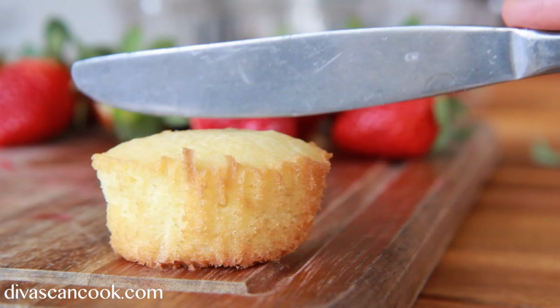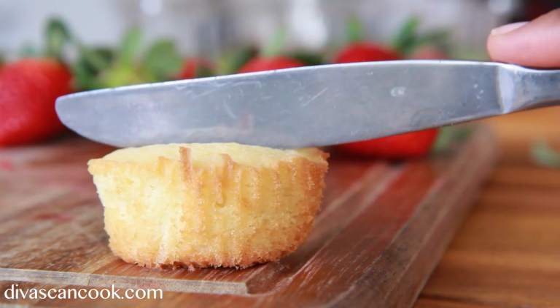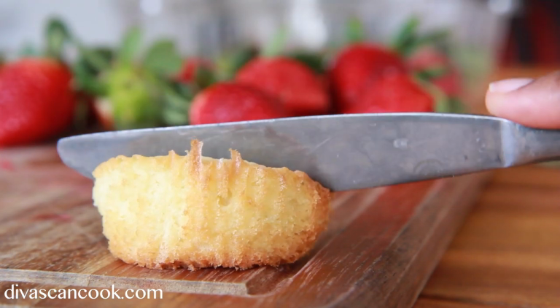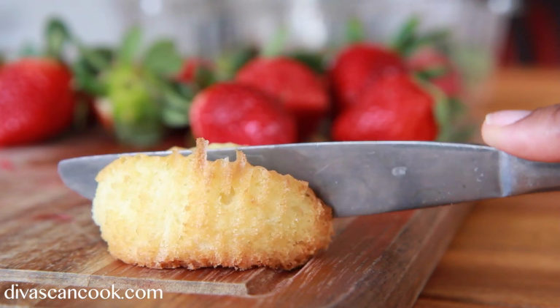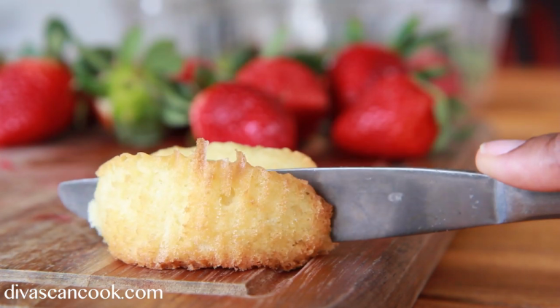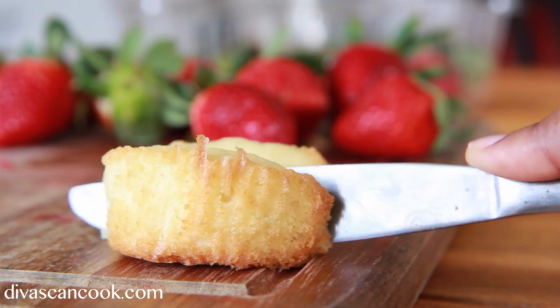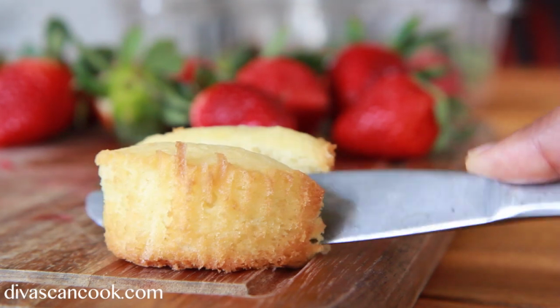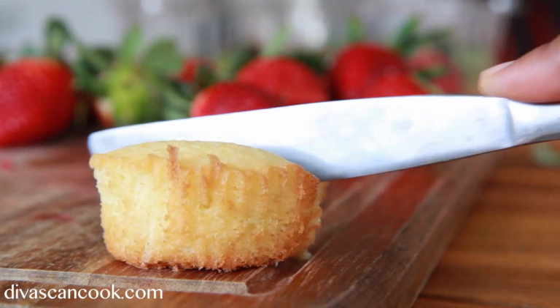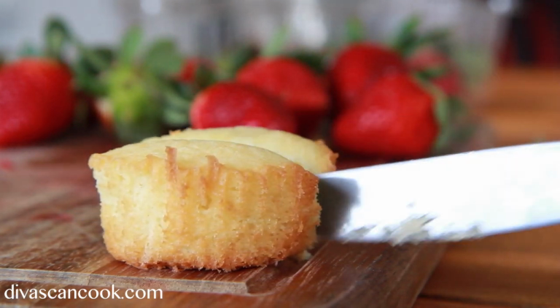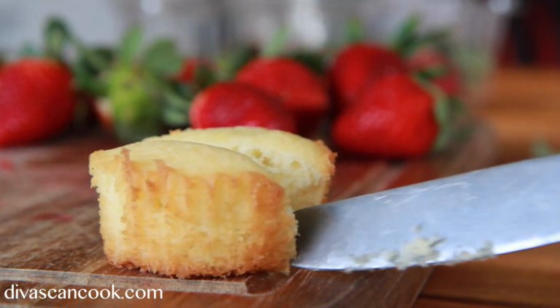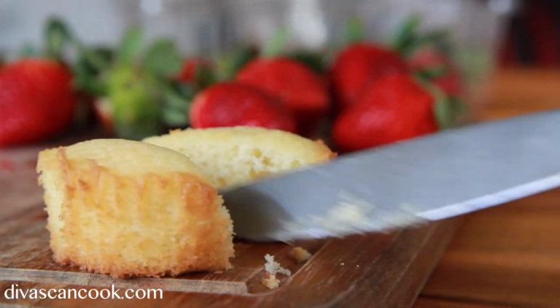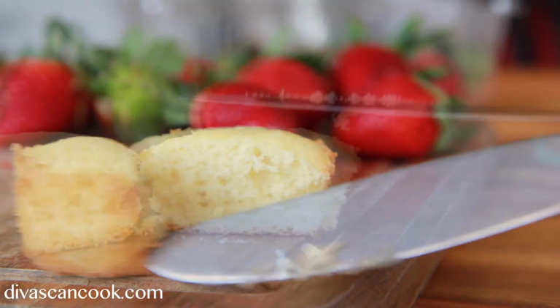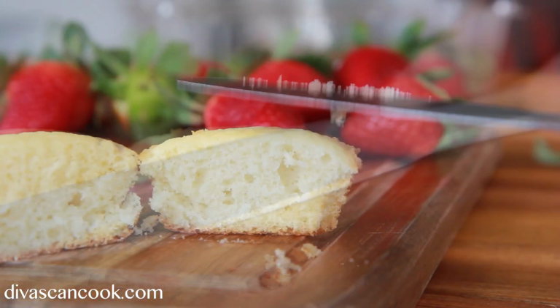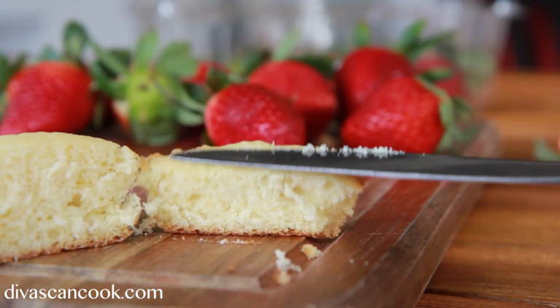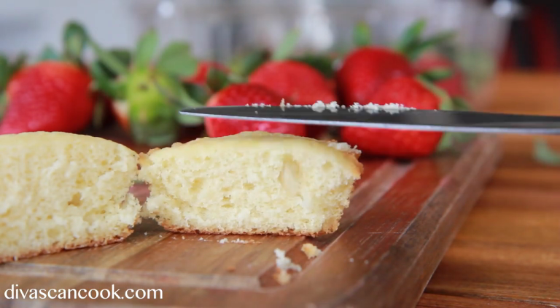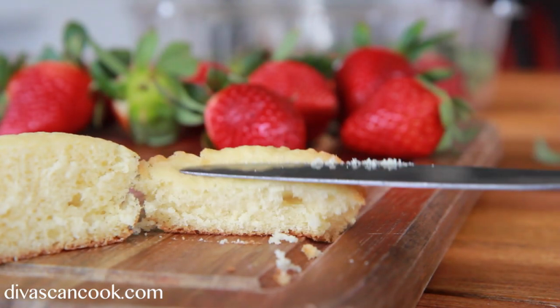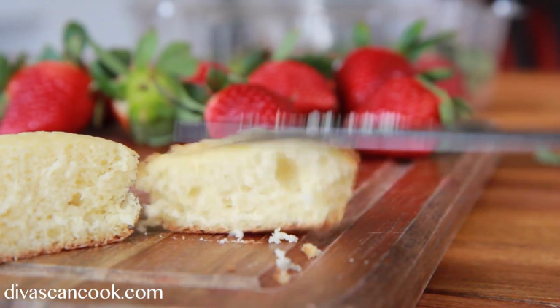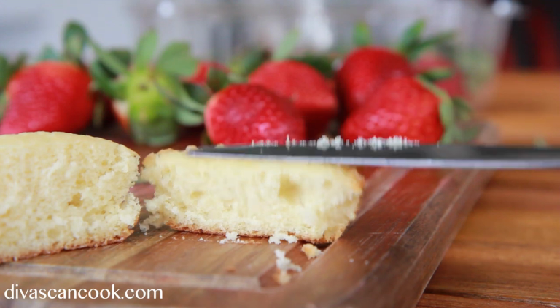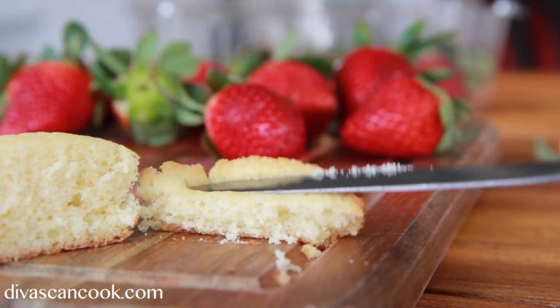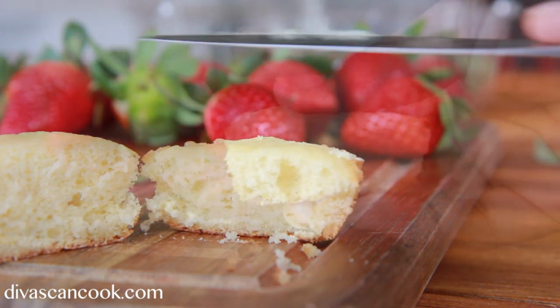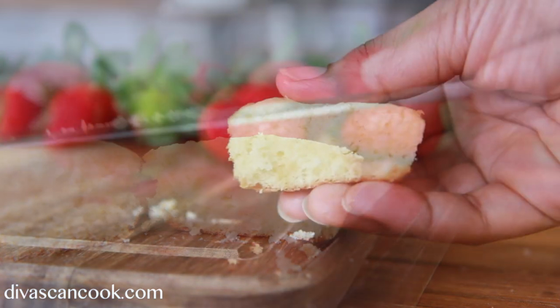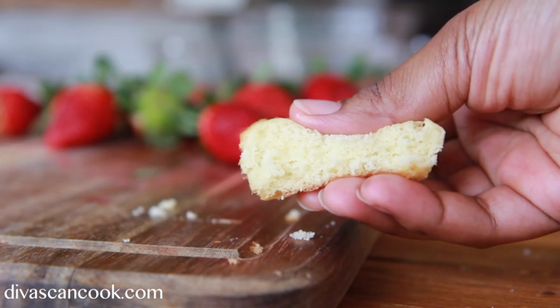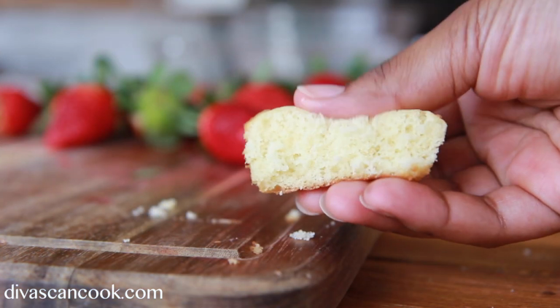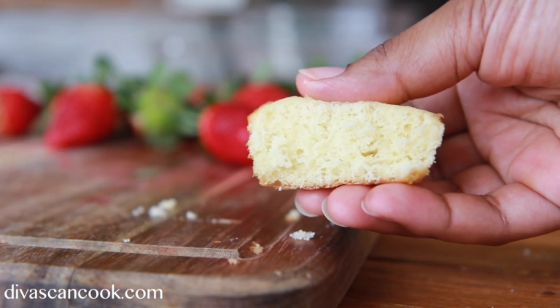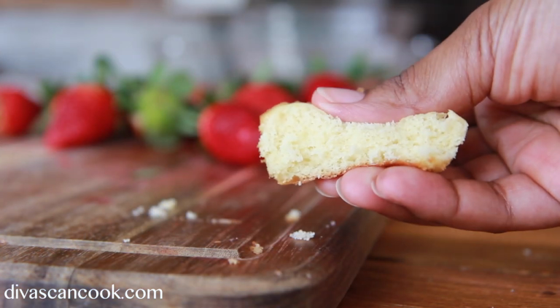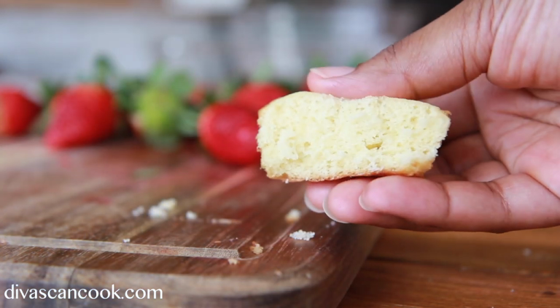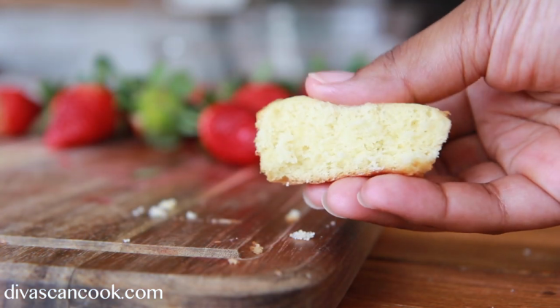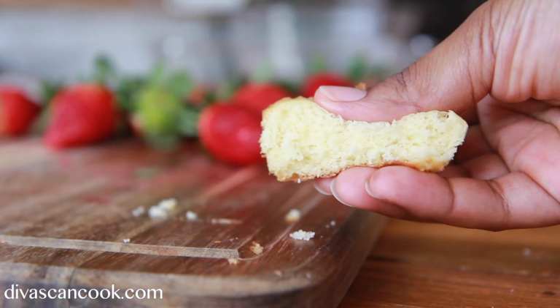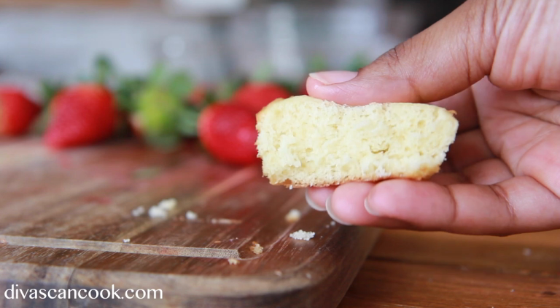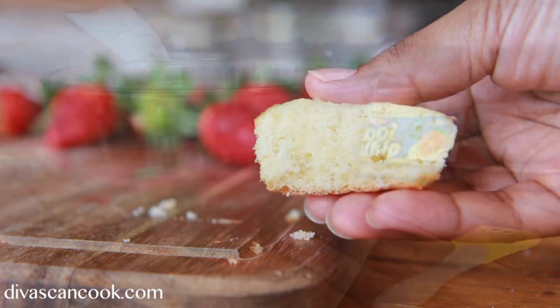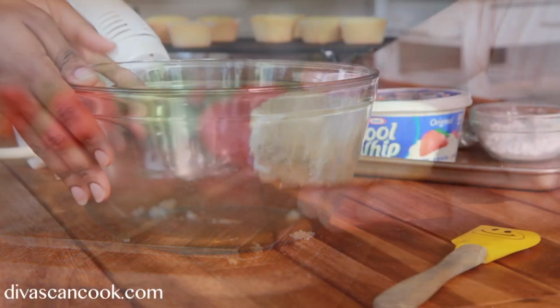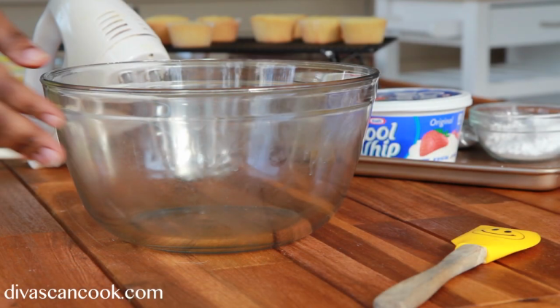Look at this texture, you guys. Here's why I love this texture: it's spongy and soft, but it's also fluffy — I don't like sponge cake at all, but this texture right here is the bomb. Perfect for strawberry shortcake cupcakes. Perfect texture ever.